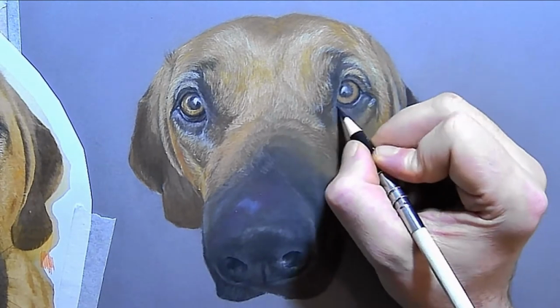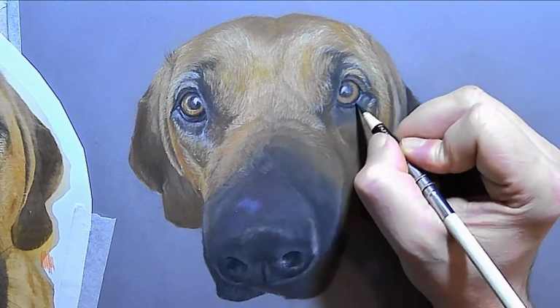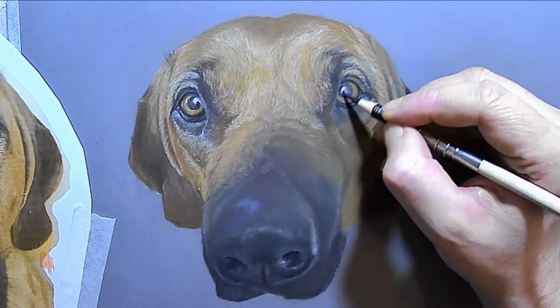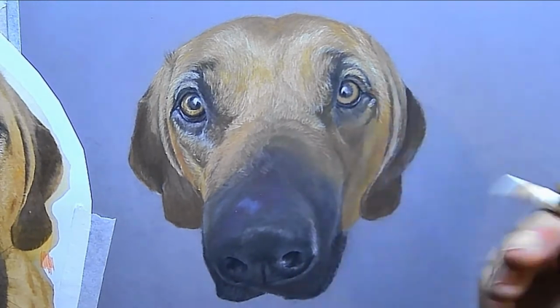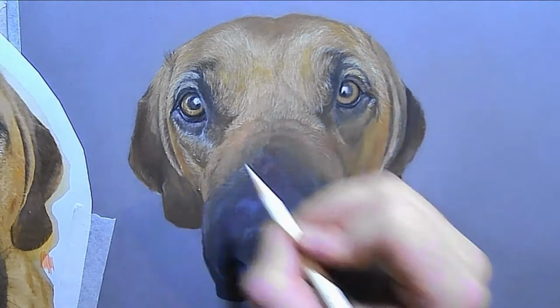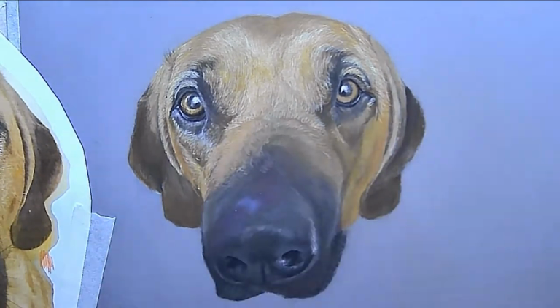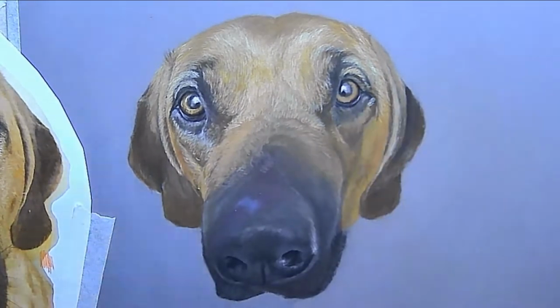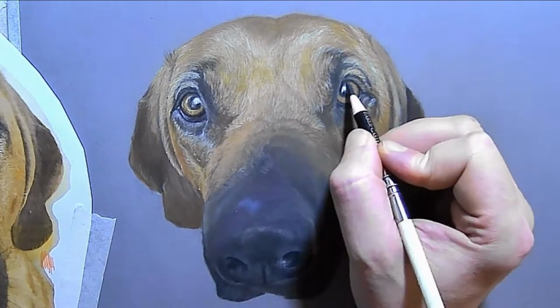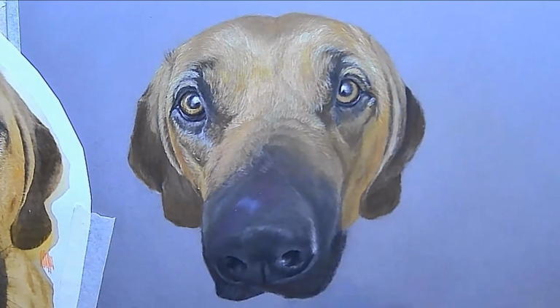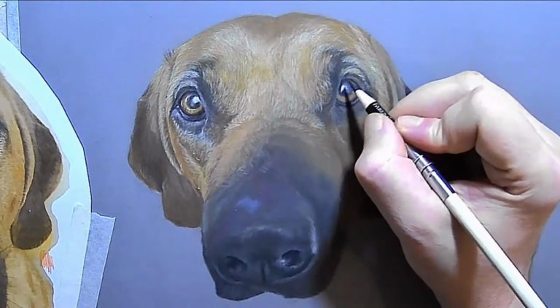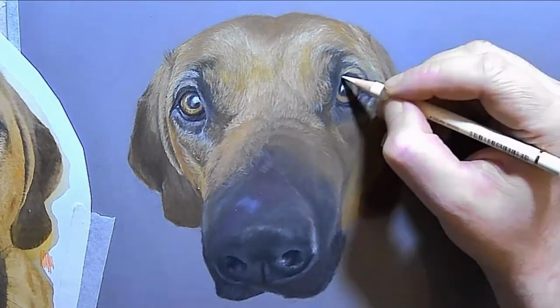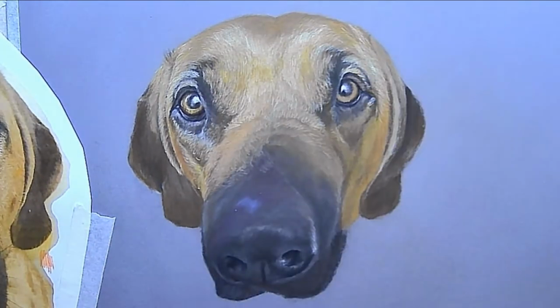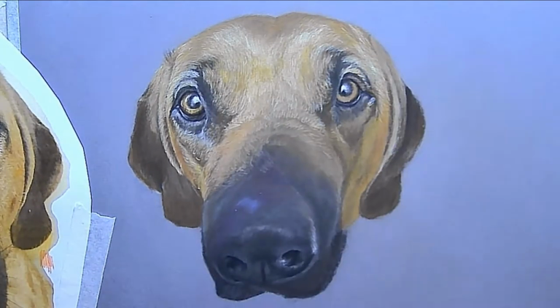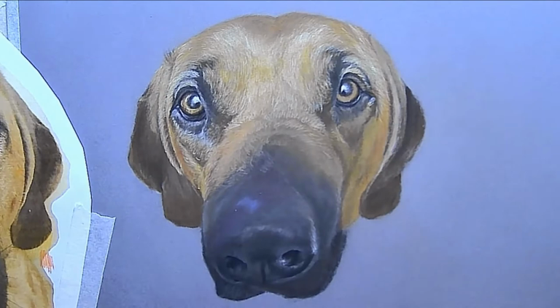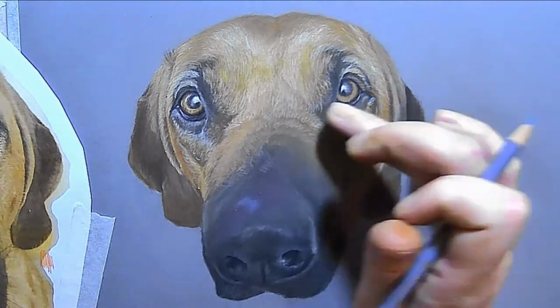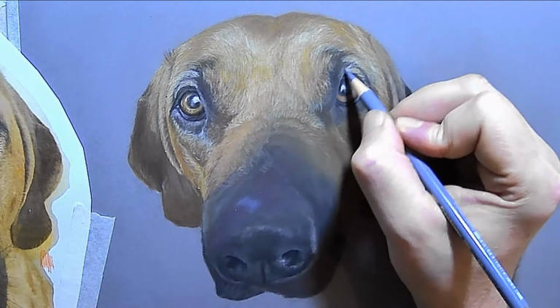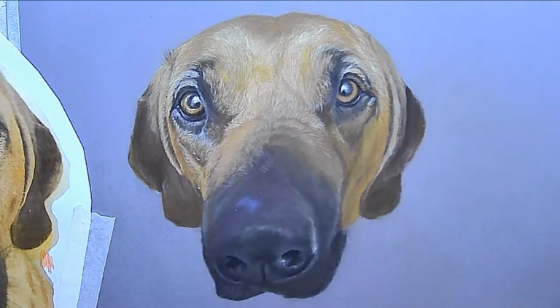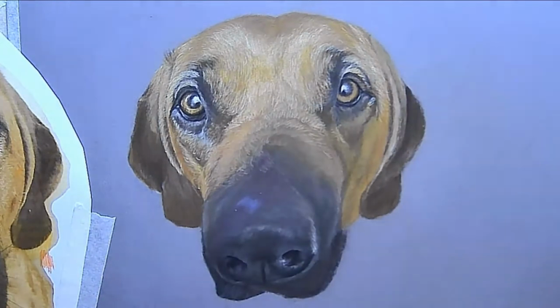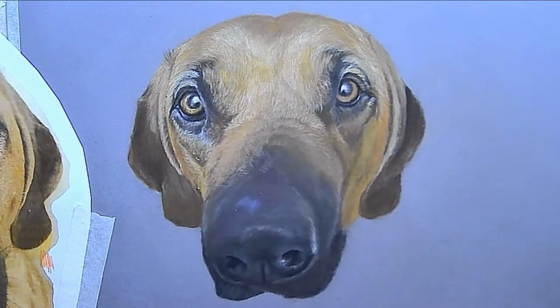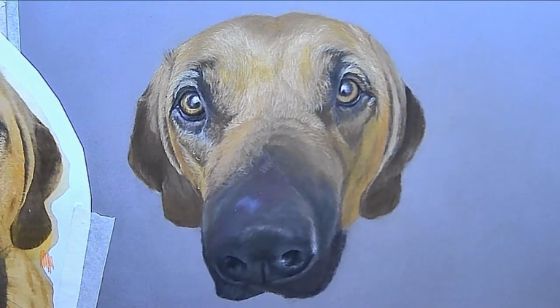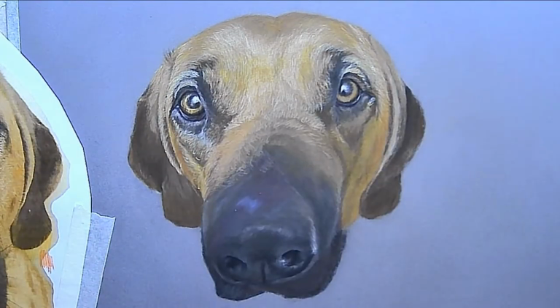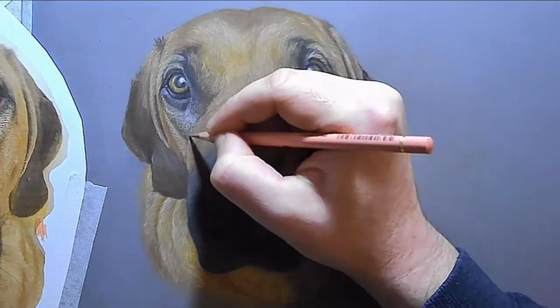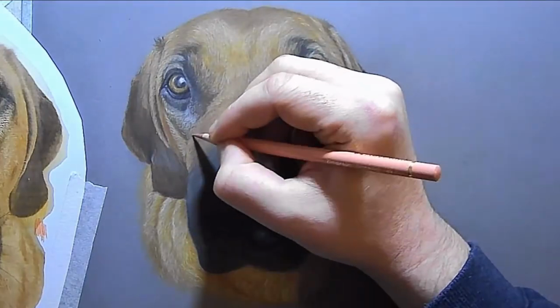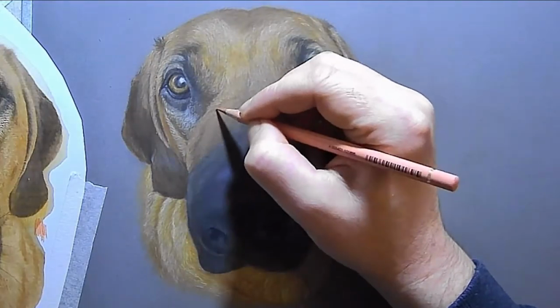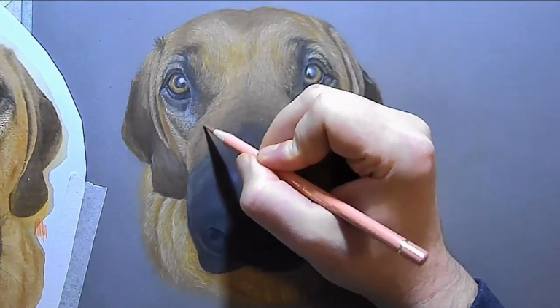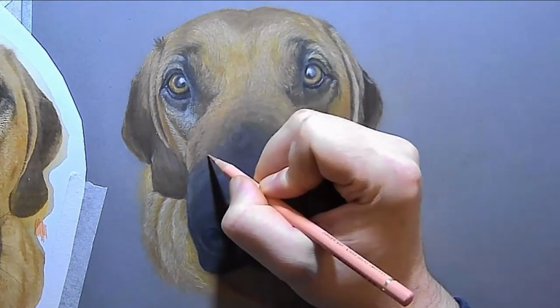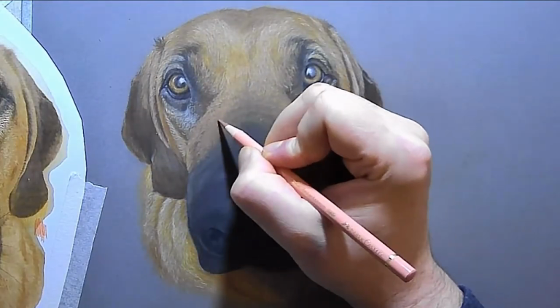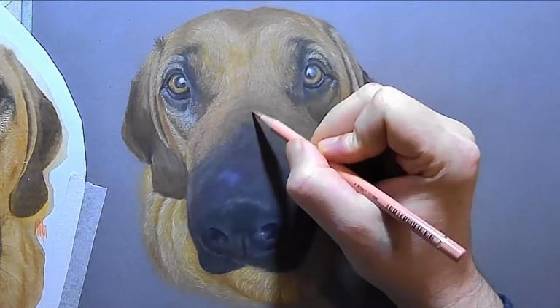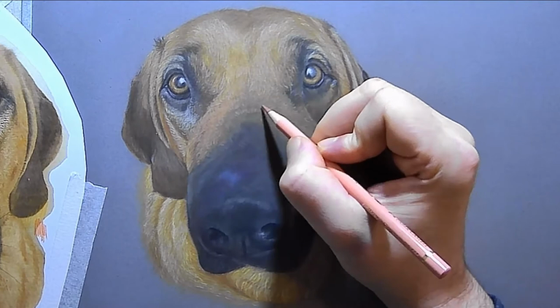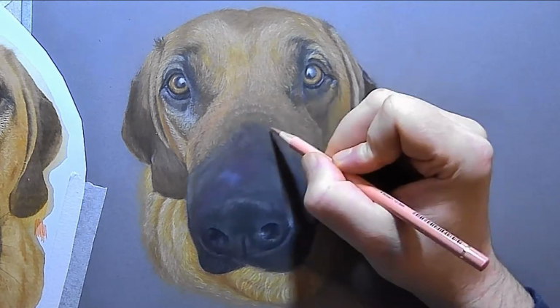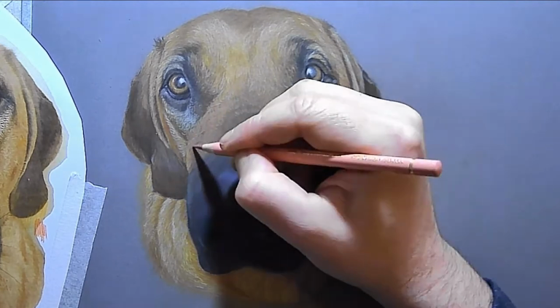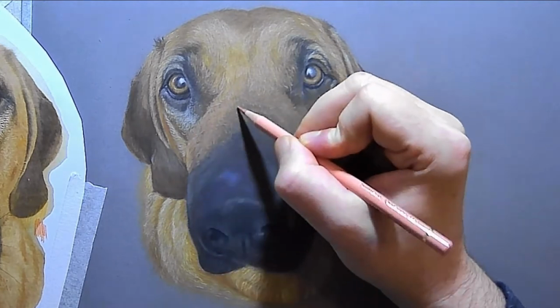Another thing I'm doing here is making sure that my darks are as dark as they need to be. With drawing realism, you've got to make sure your darks are as dark as they need to be.